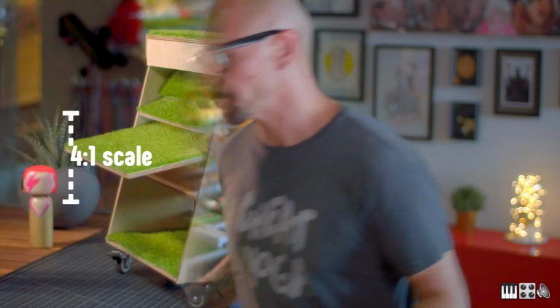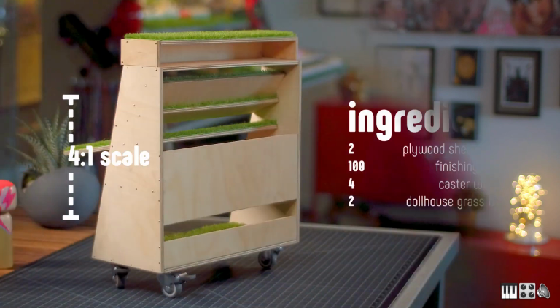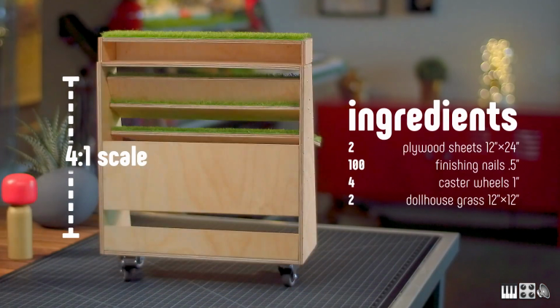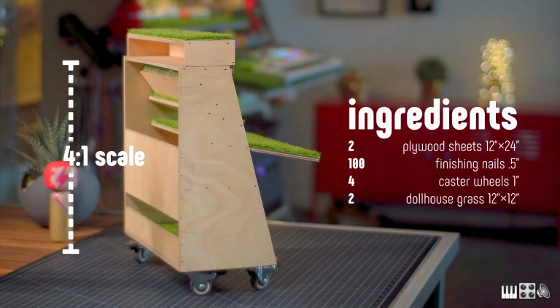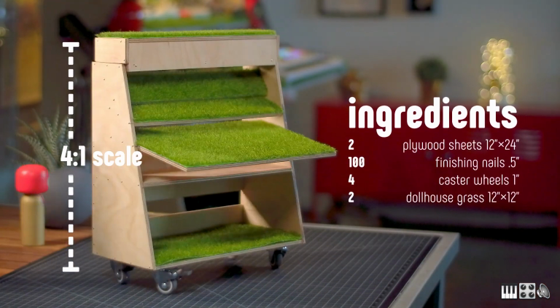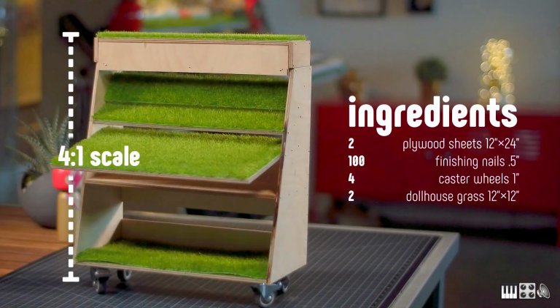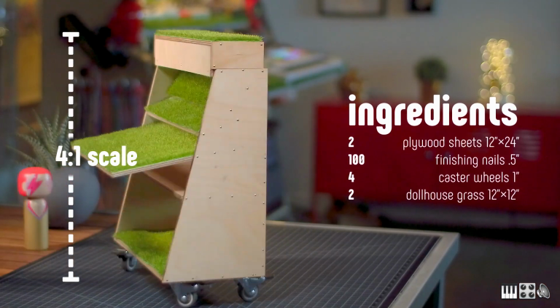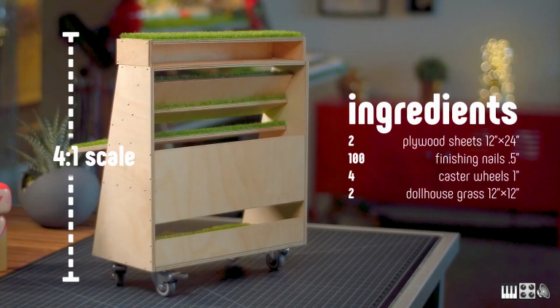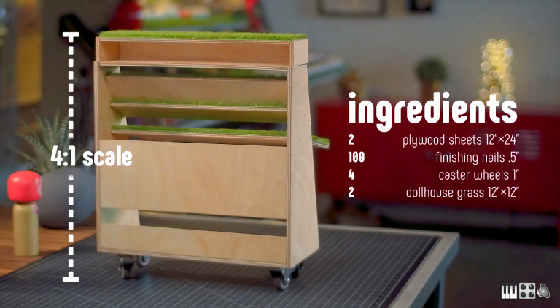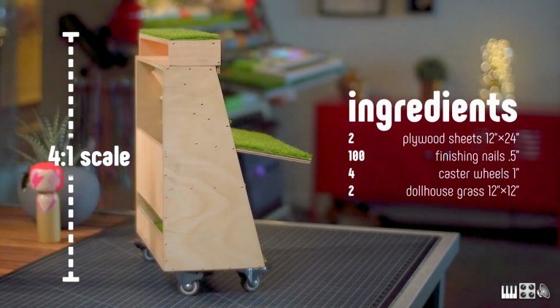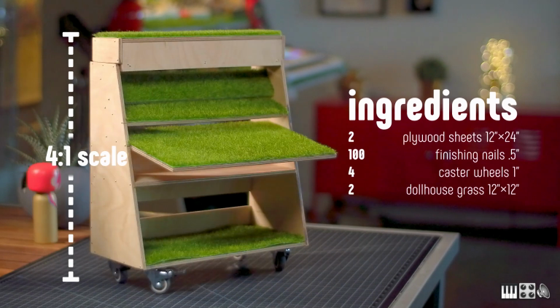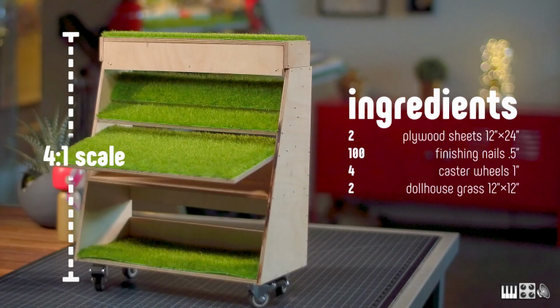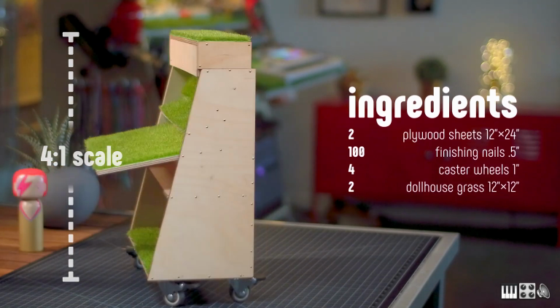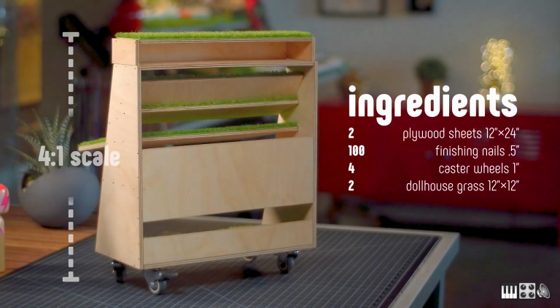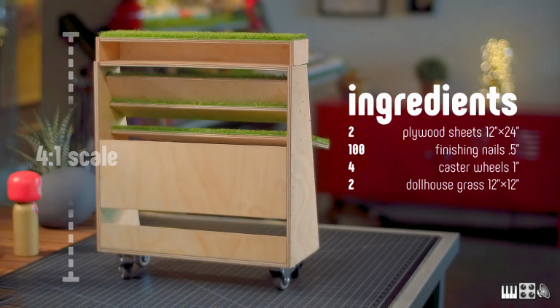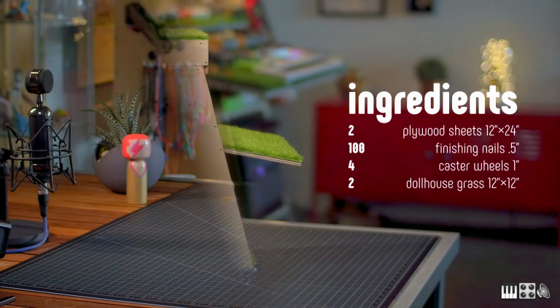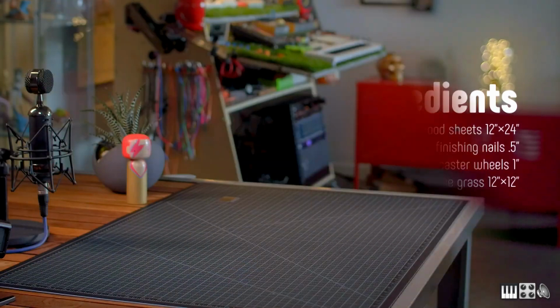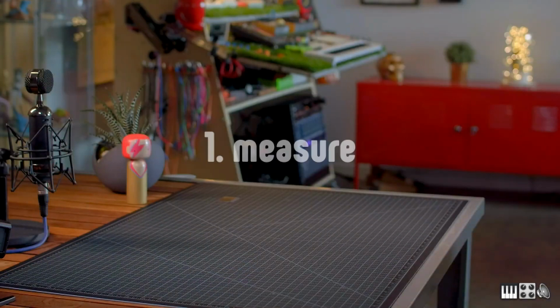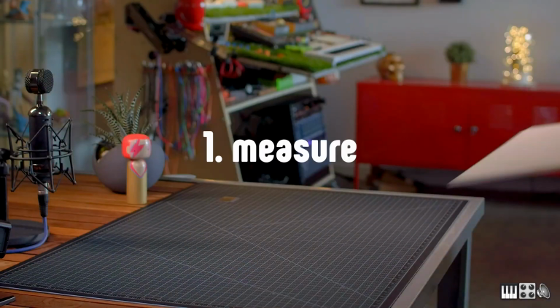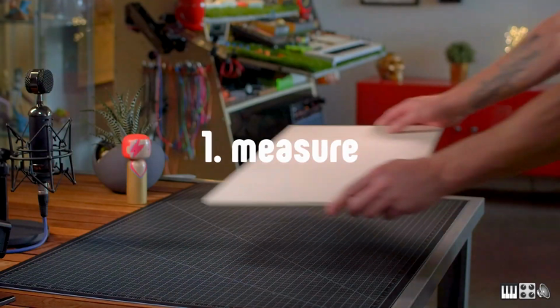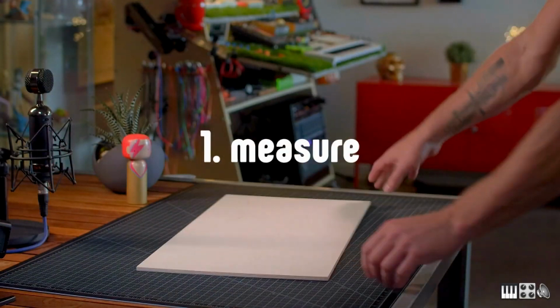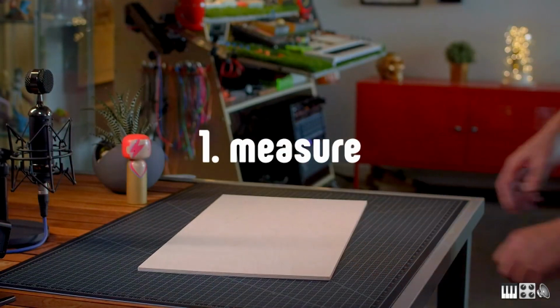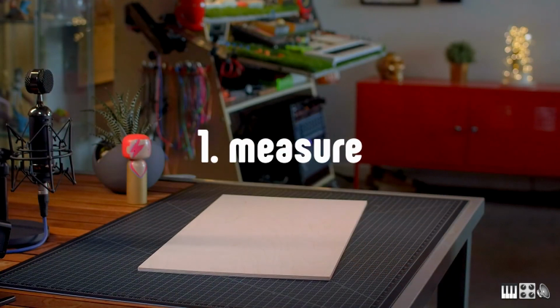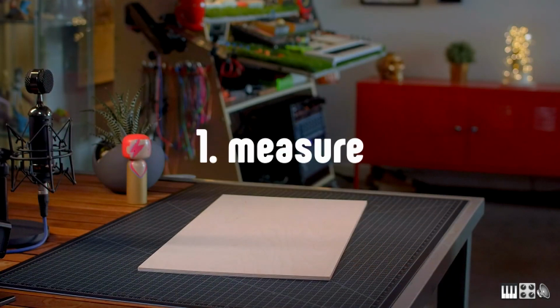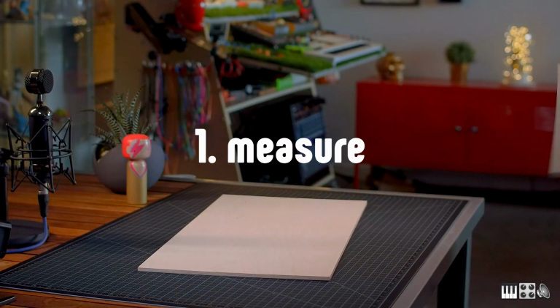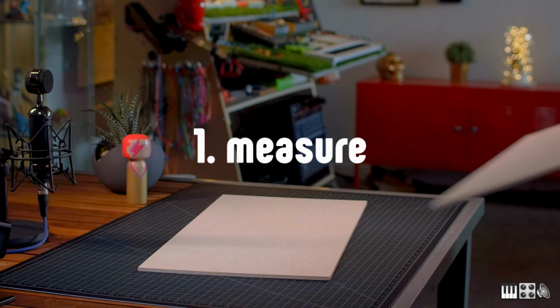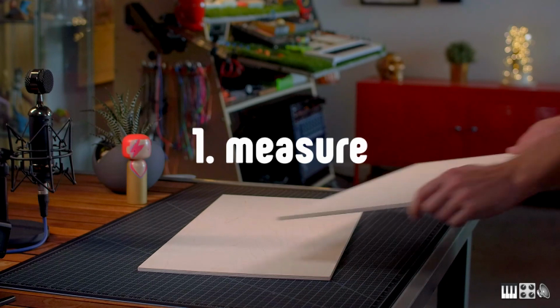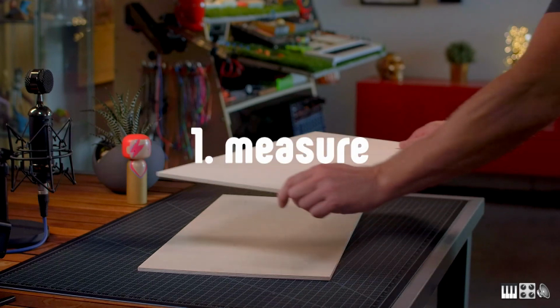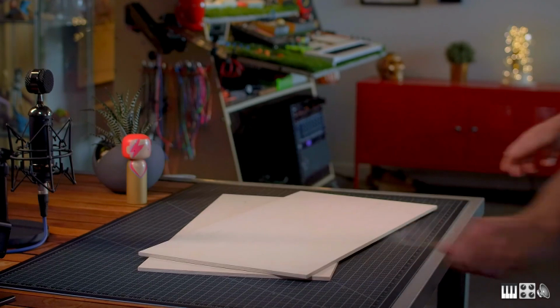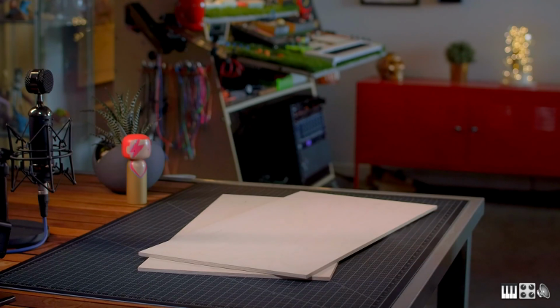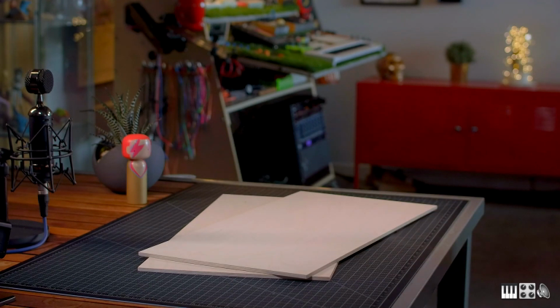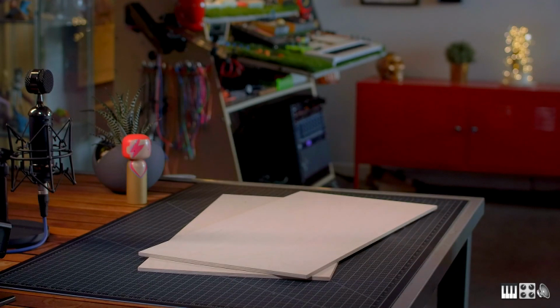The scale is going to be exactly 4 to 1, so I could just divide every dimension by 4 to build a model desk. The main structure was built from a single piece of plywood, but I needed a second one for all the shelves and panels.